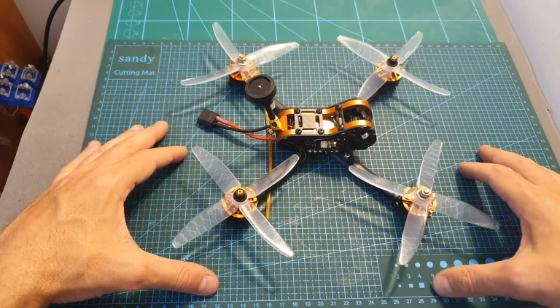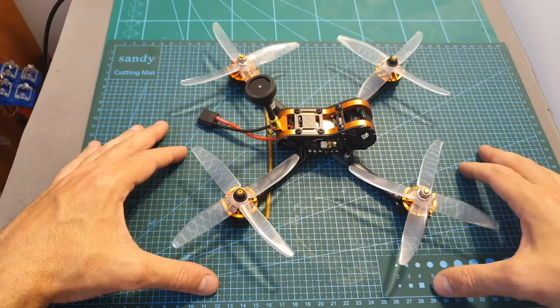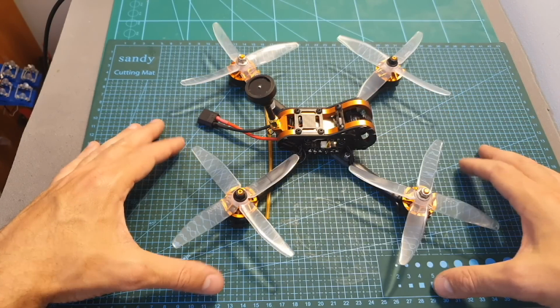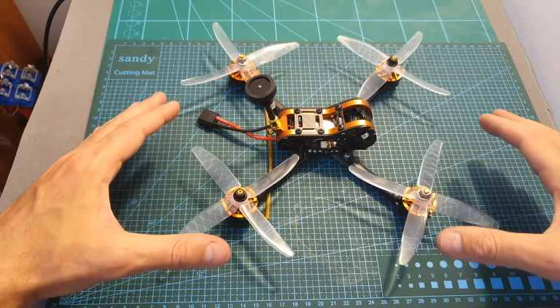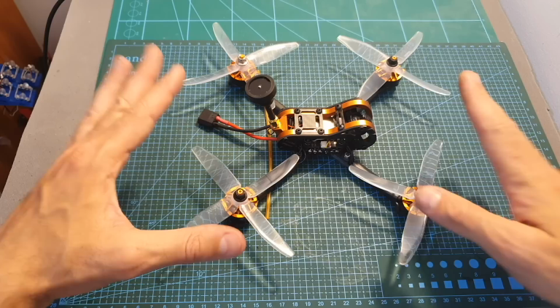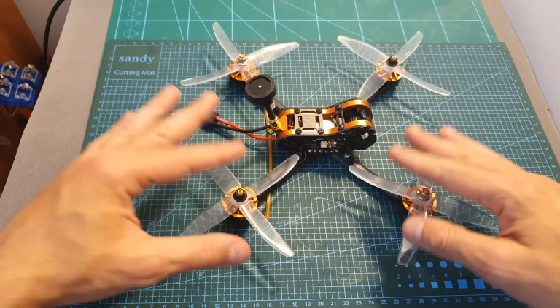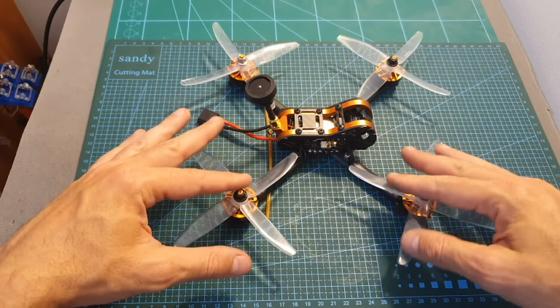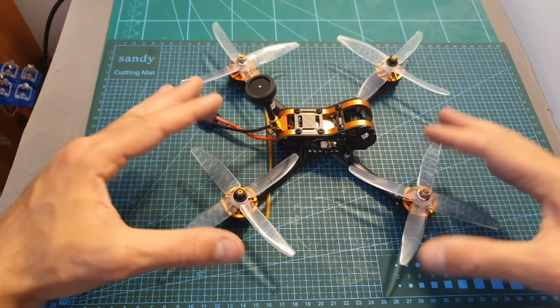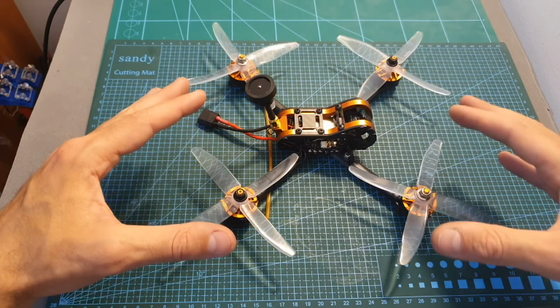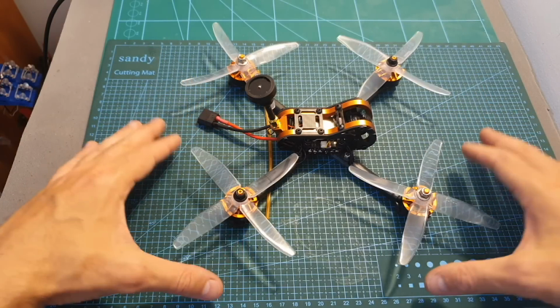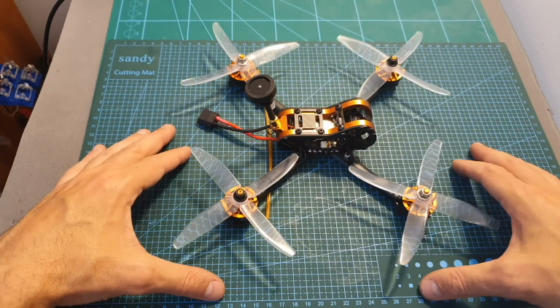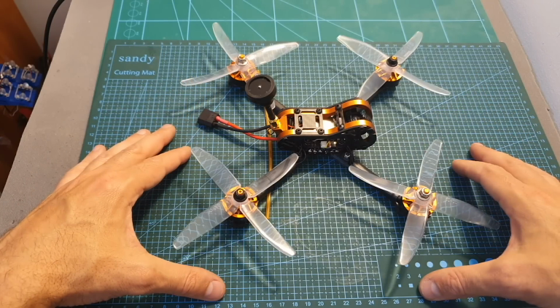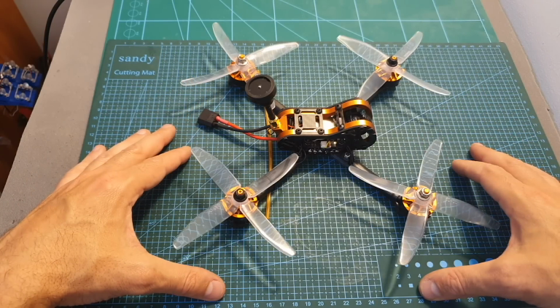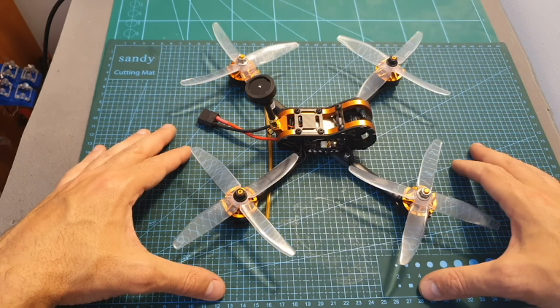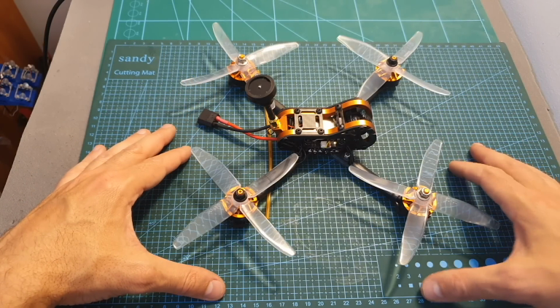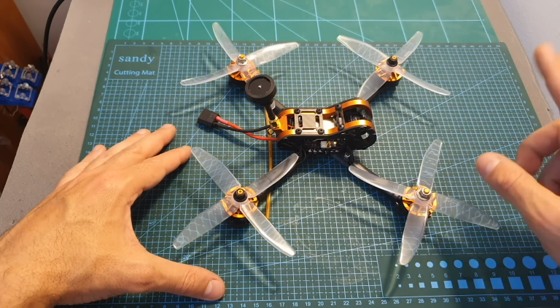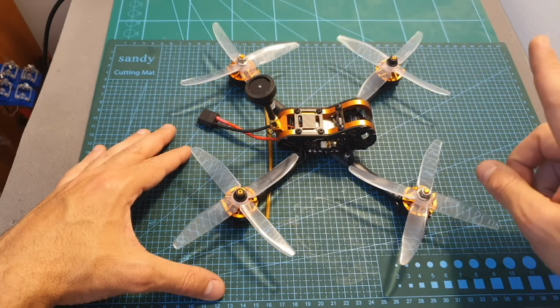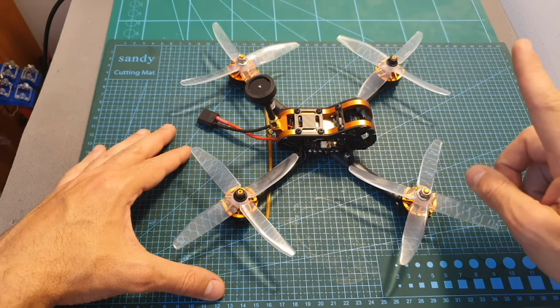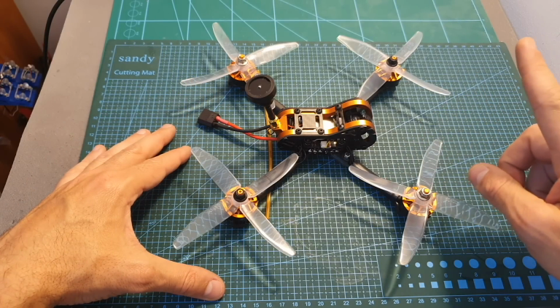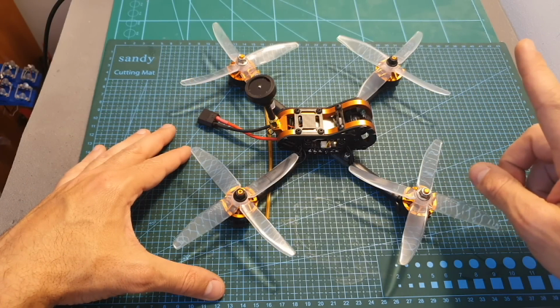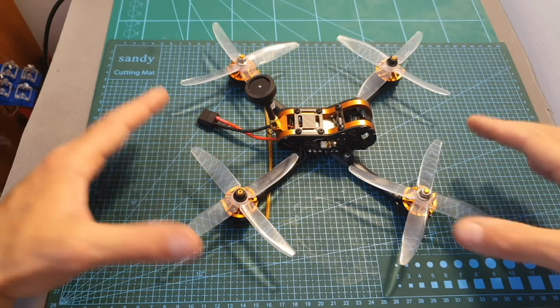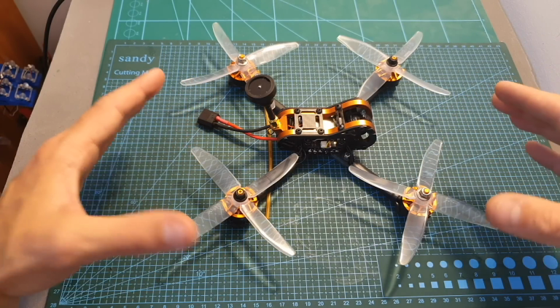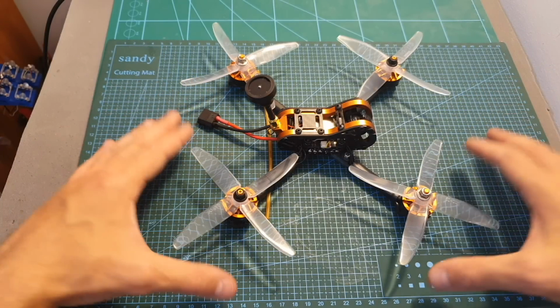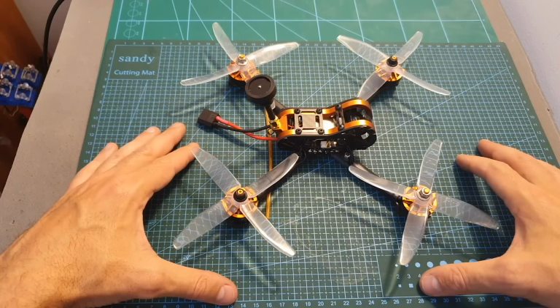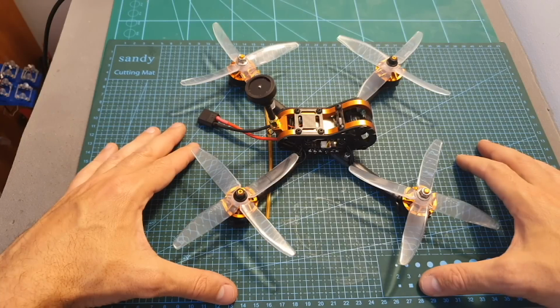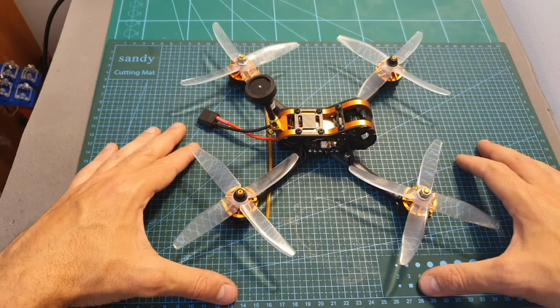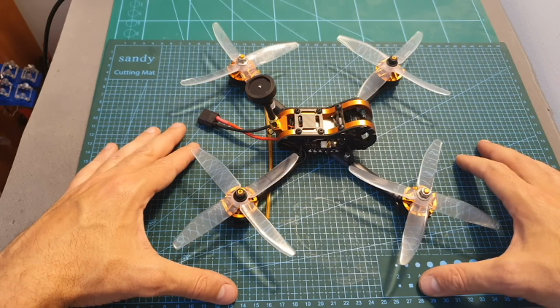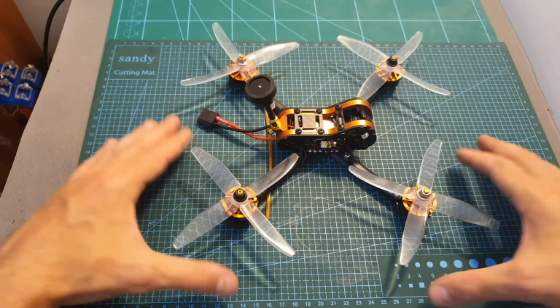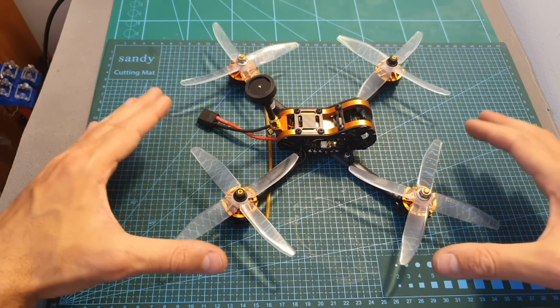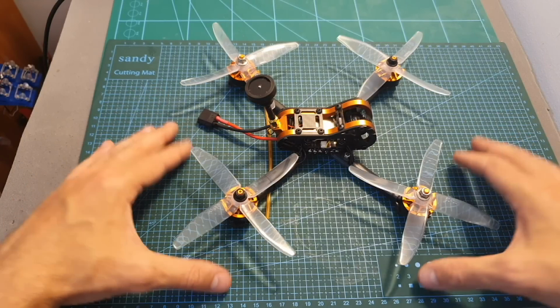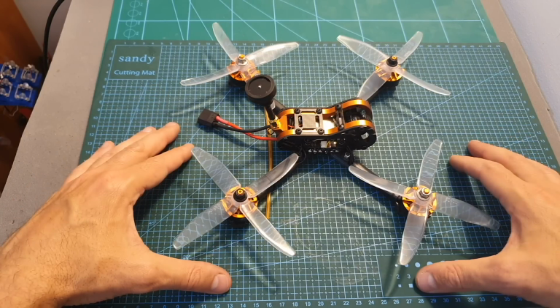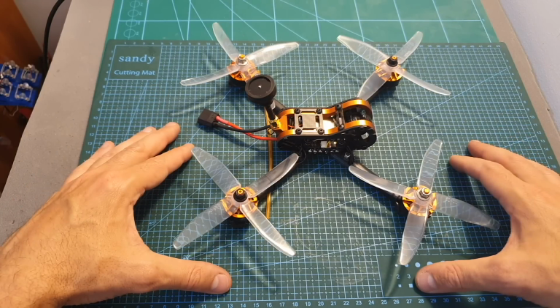One thing not covered in this video is how to configure the motors, so I'm going to put a link to a guide showing how to configure them using the BLHeli Suite.